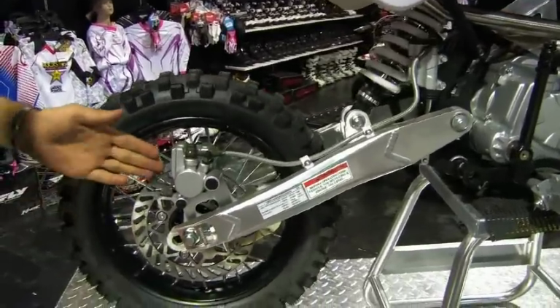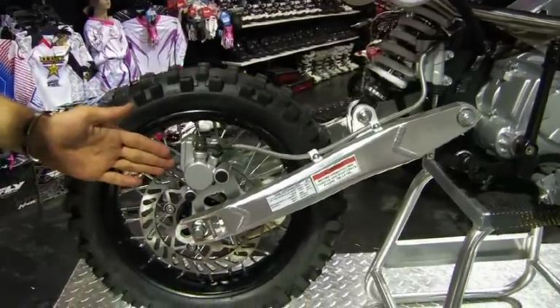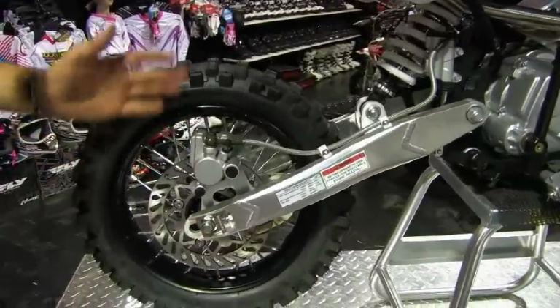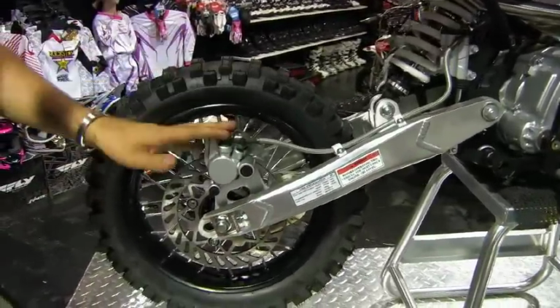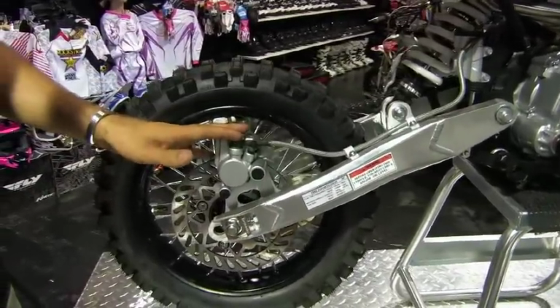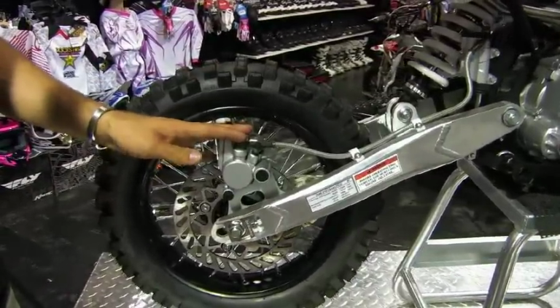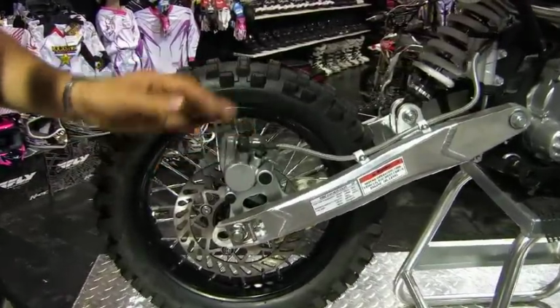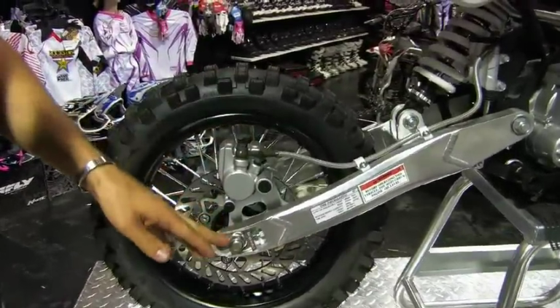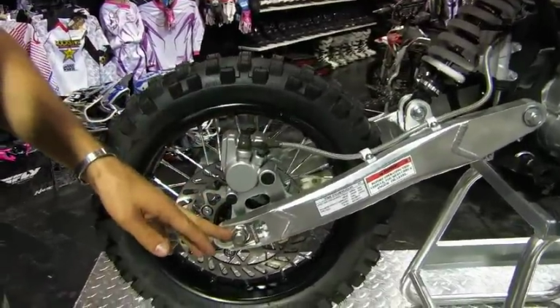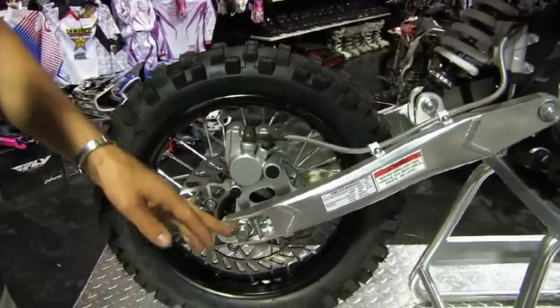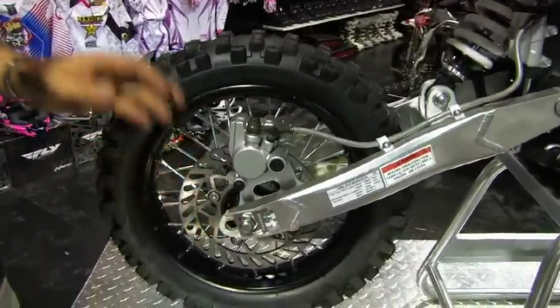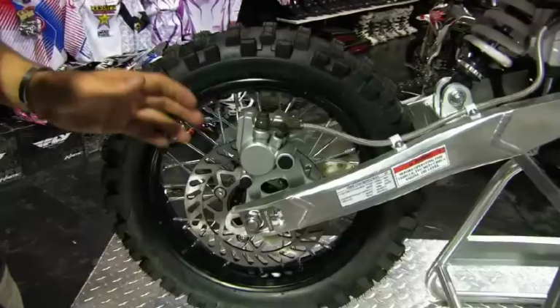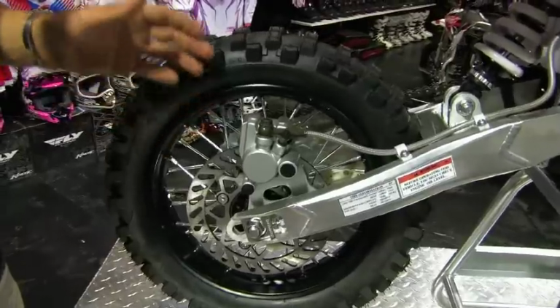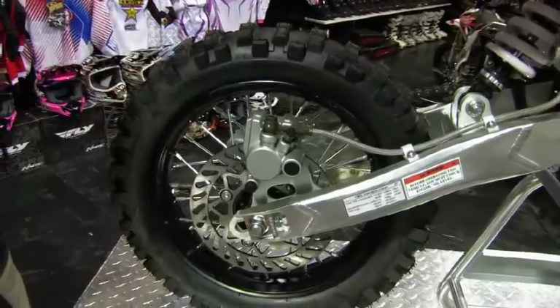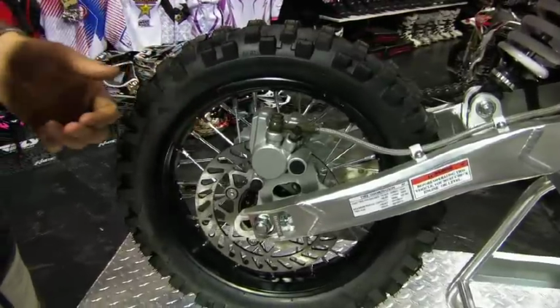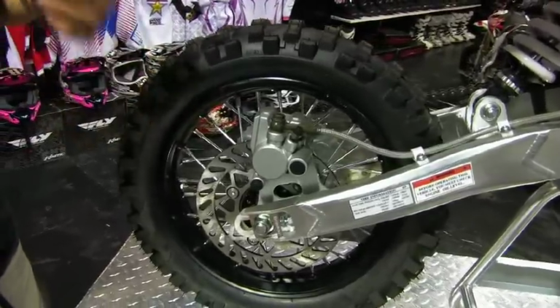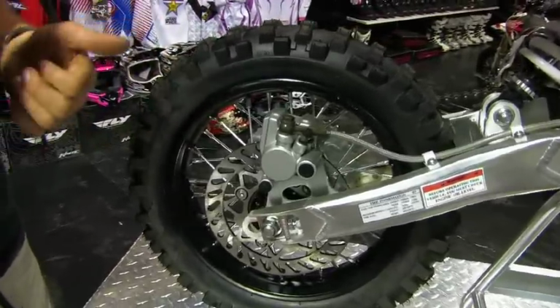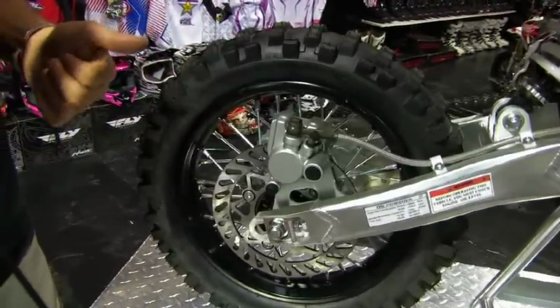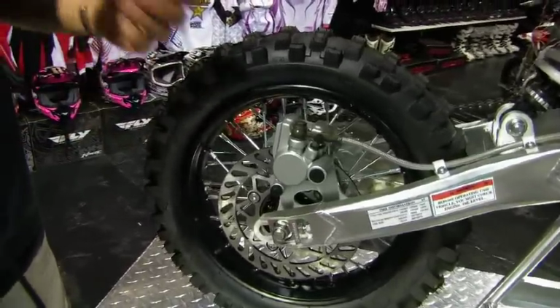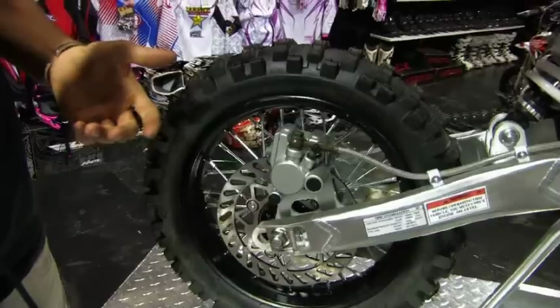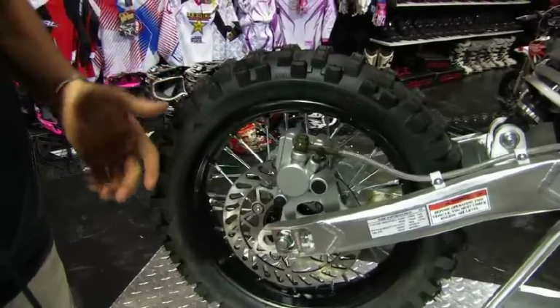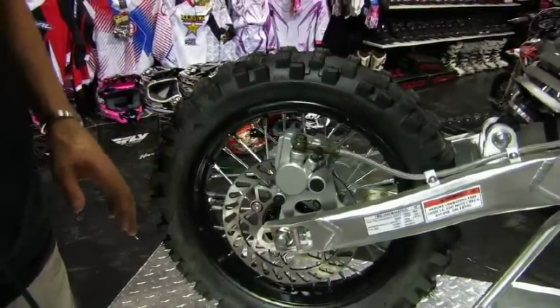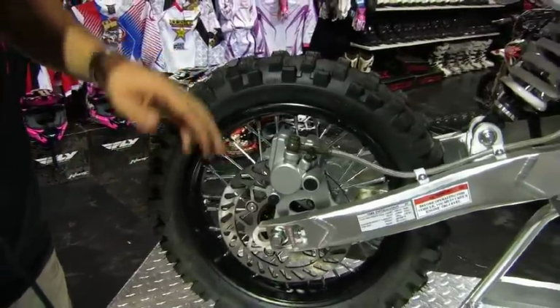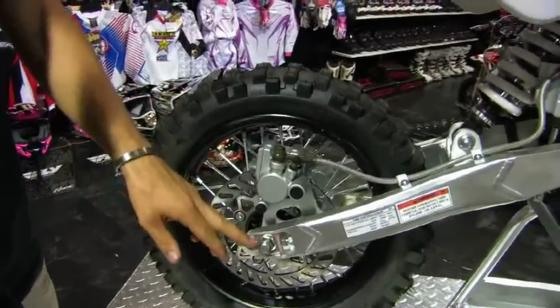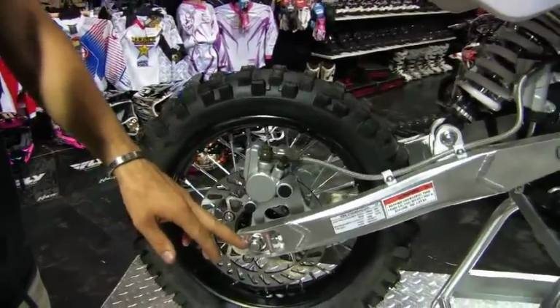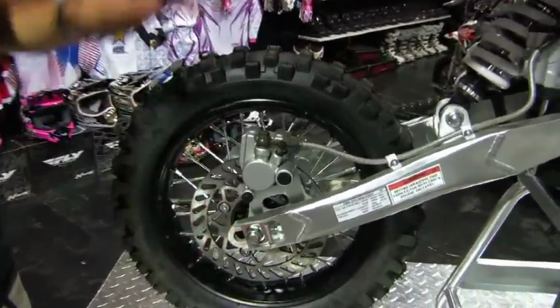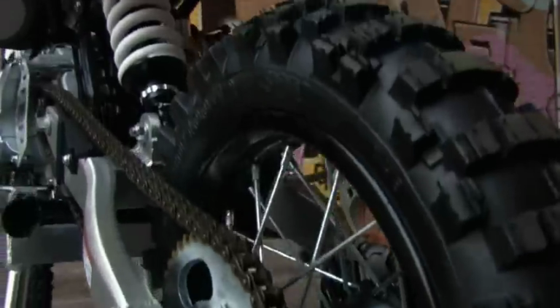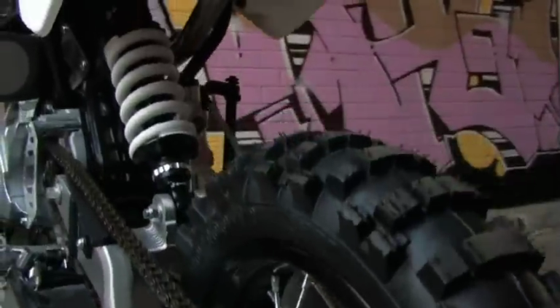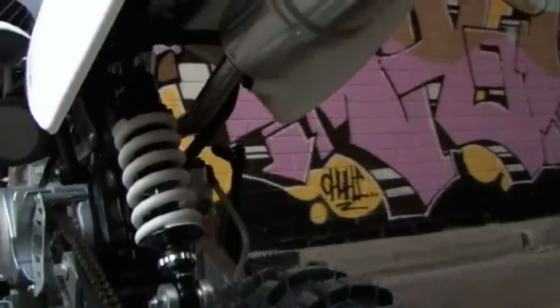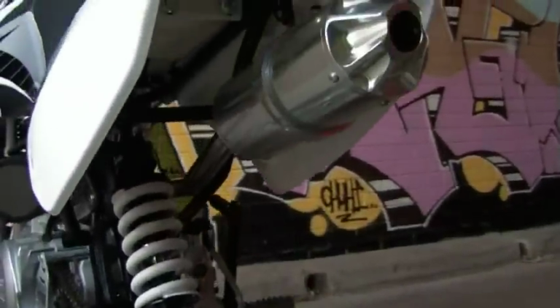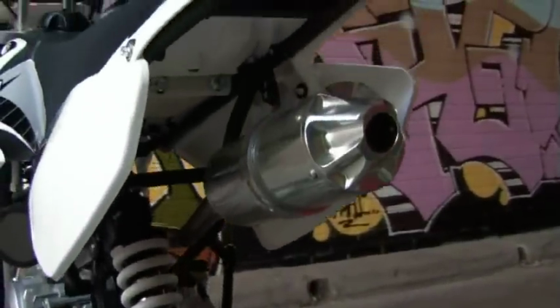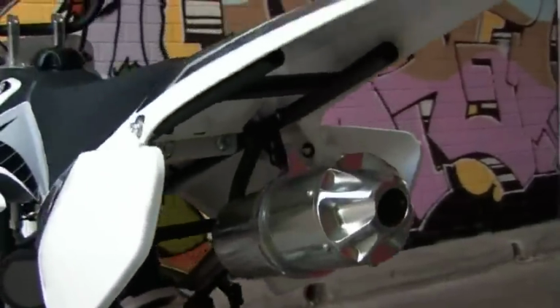We have disc brakes exactly the same as the Braapster Pro, oversized hubs and axles. The reason we do that is it makes the wheels stronger, the spokes stay tighter, and the wheels last longer. We have 15mm axles.